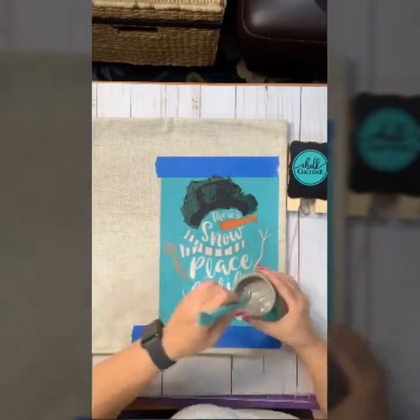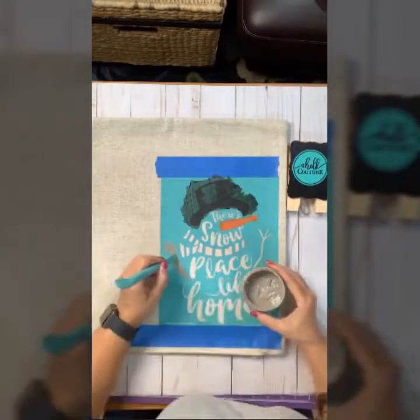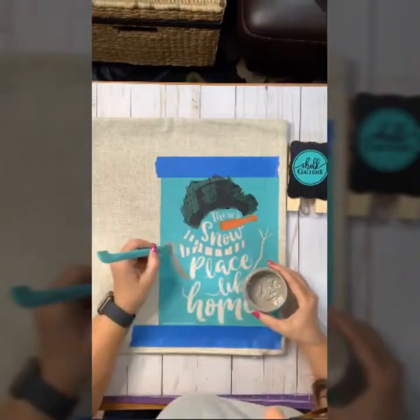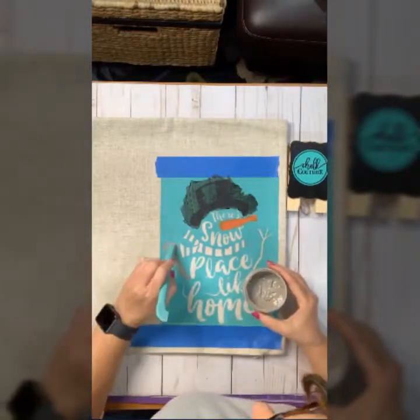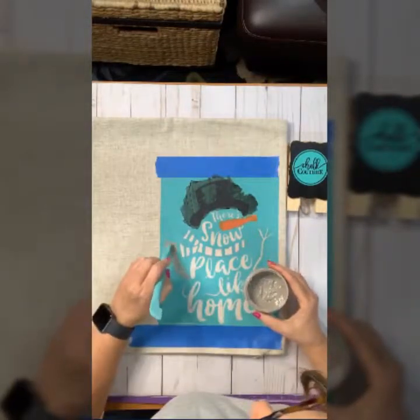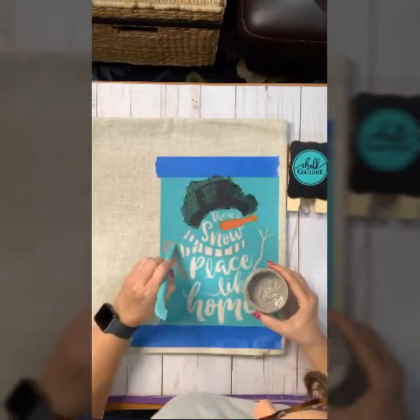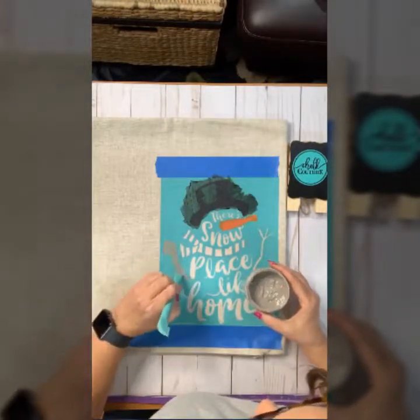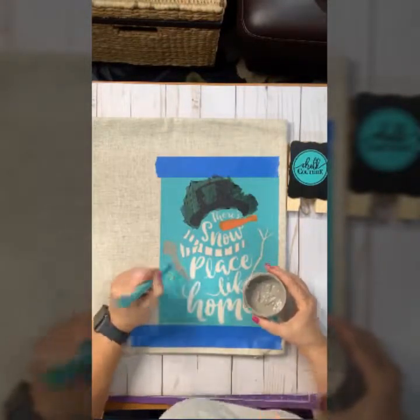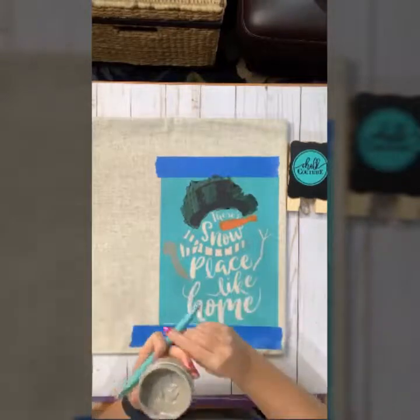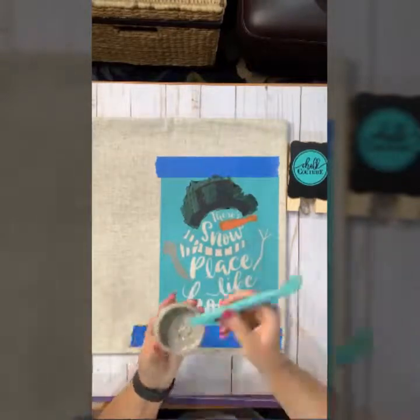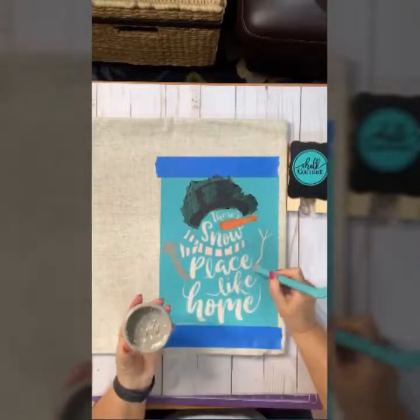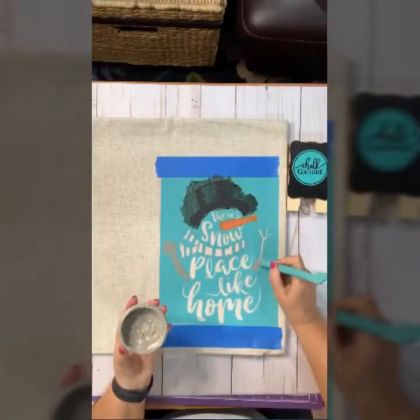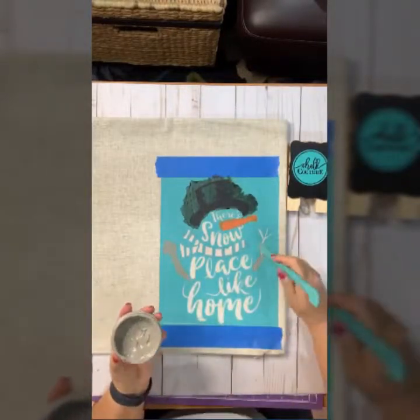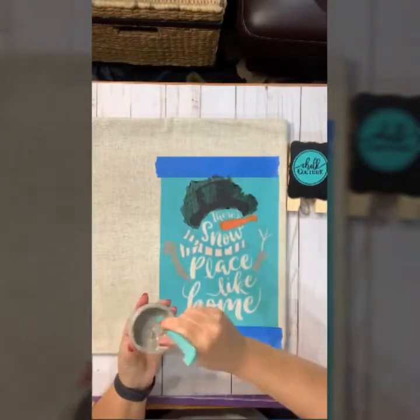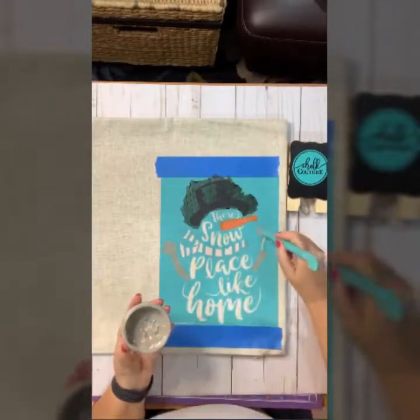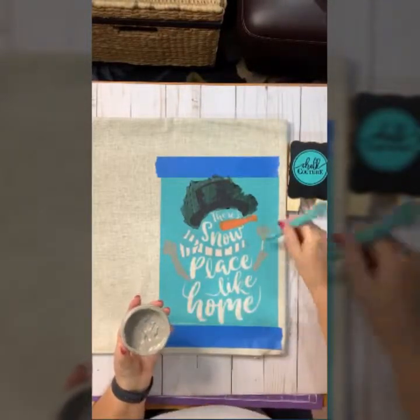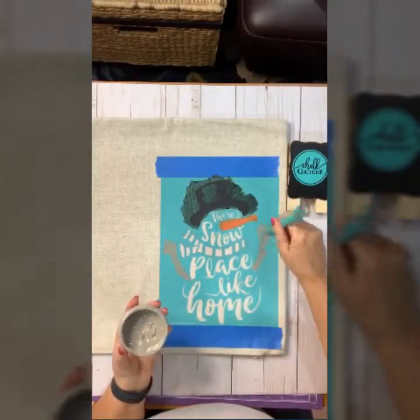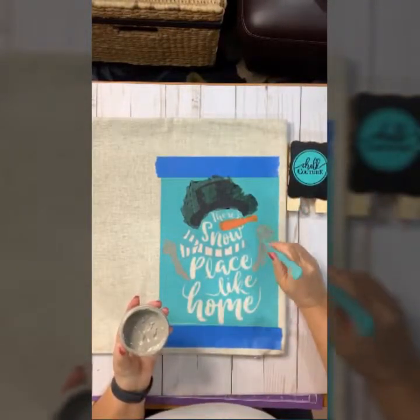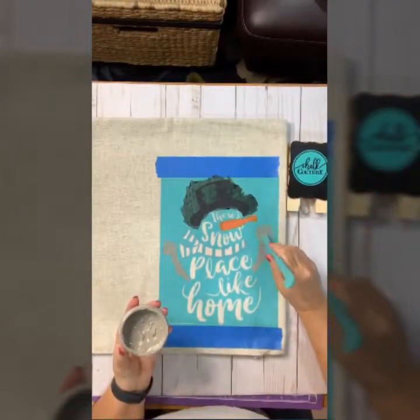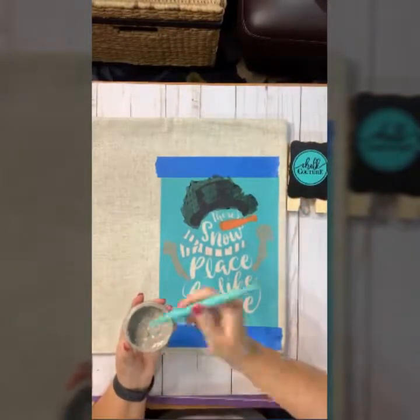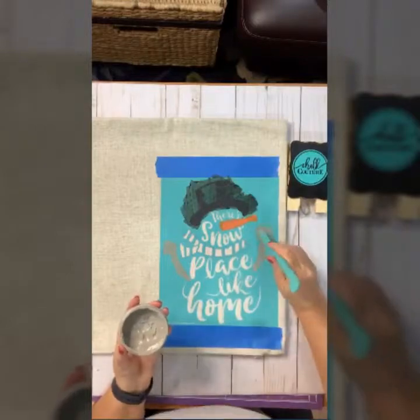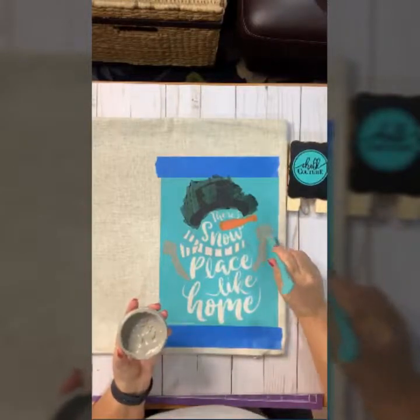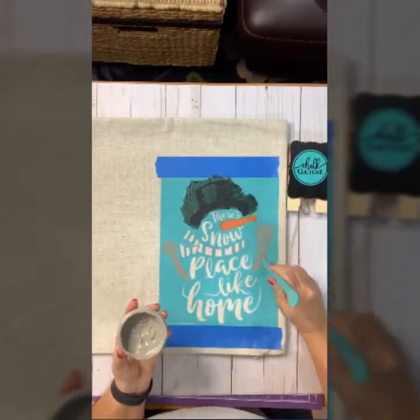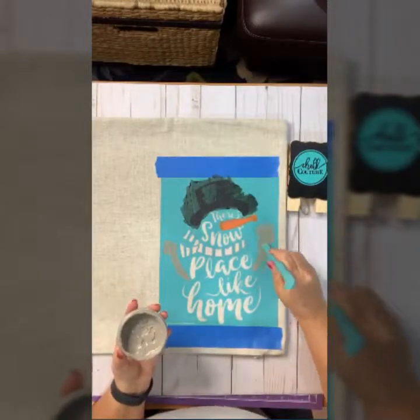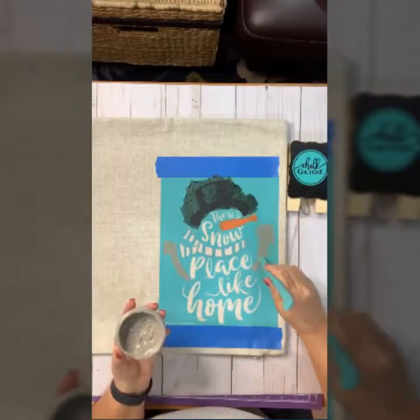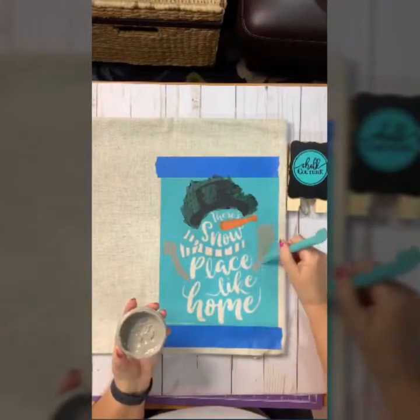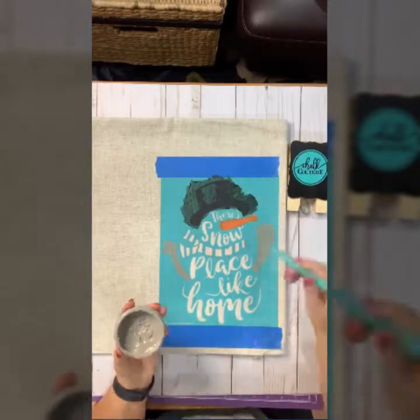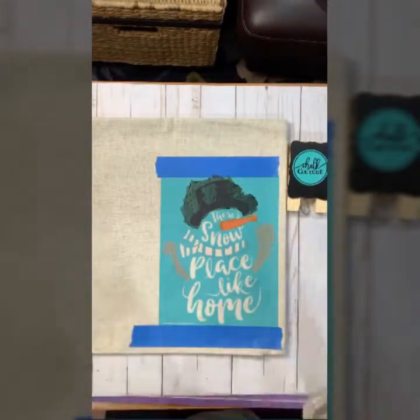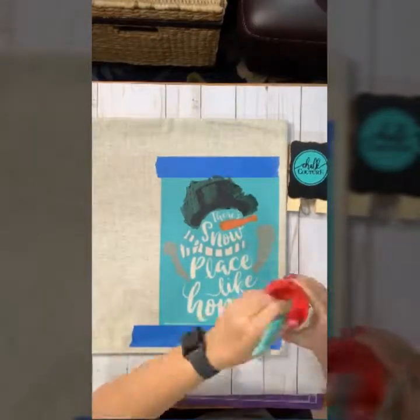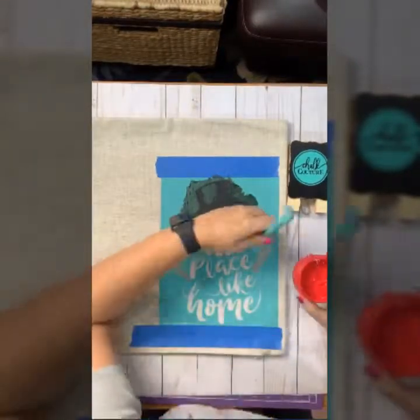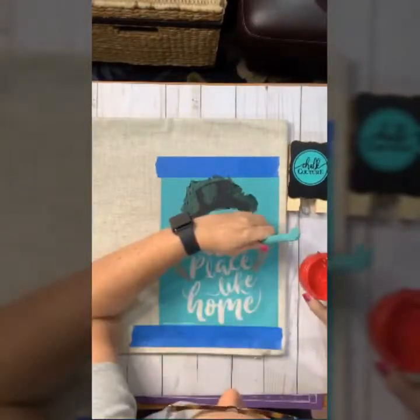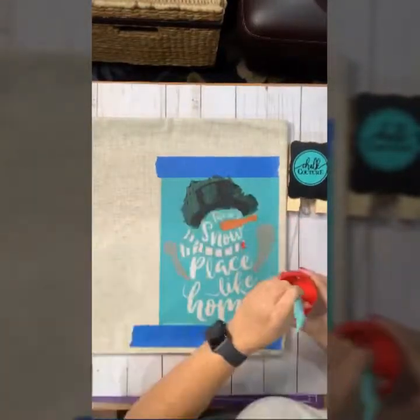I have finished with the nose and now I'm doing the tree branches of the arms. You'll notice I'm using a multi-tool instead of a squeegee for these areas because it gives me a lot of control with the ink.